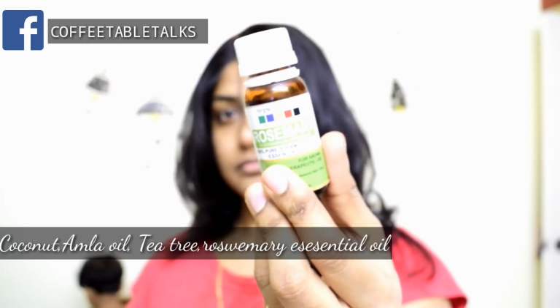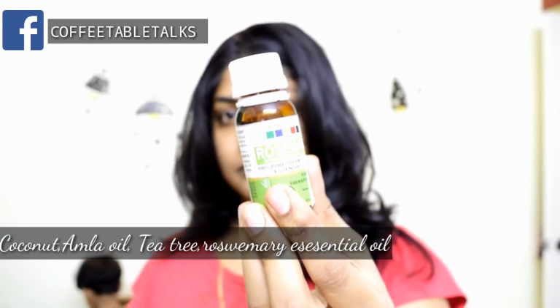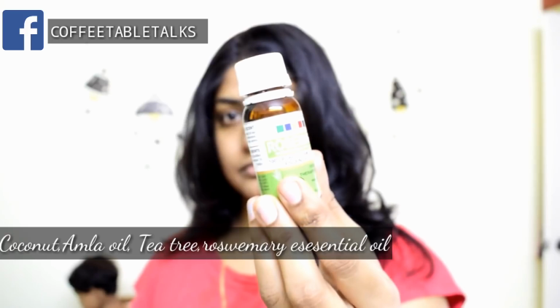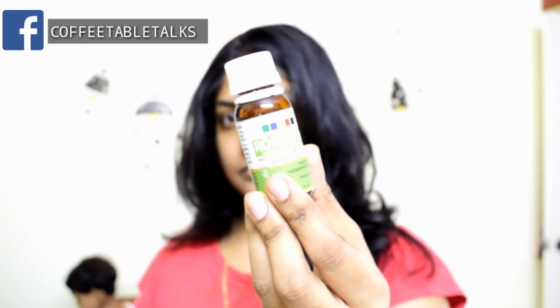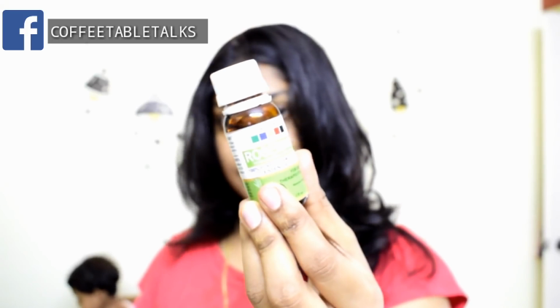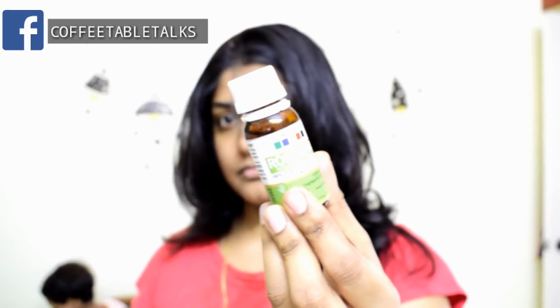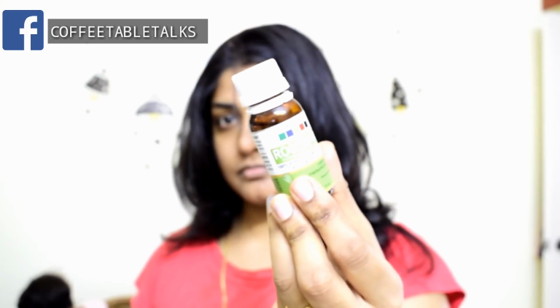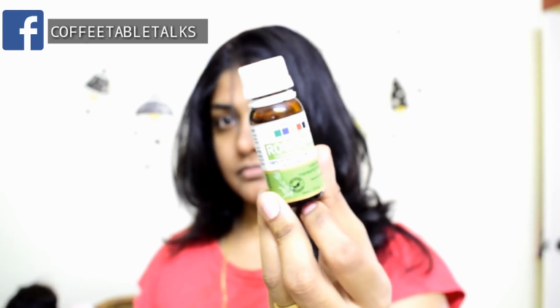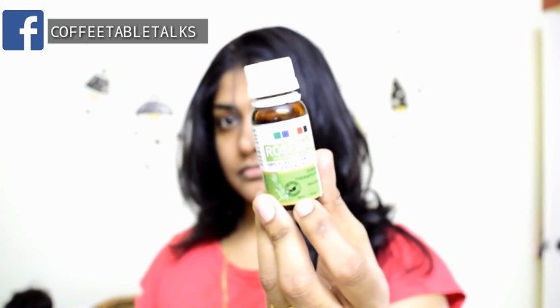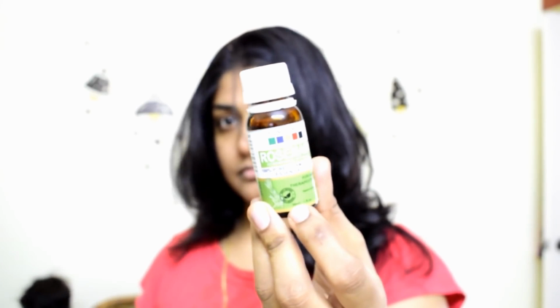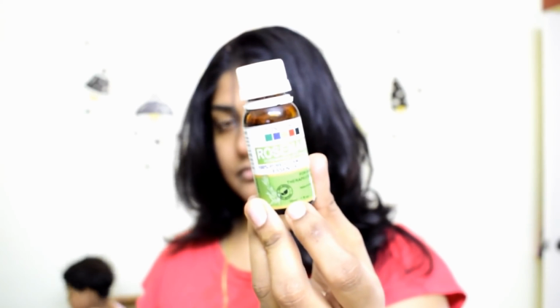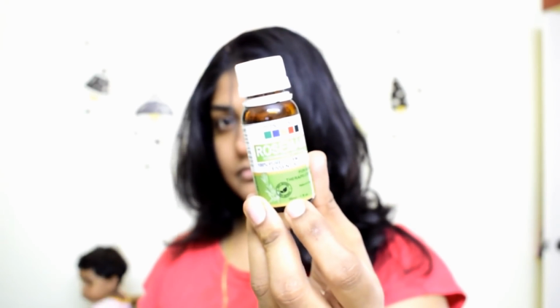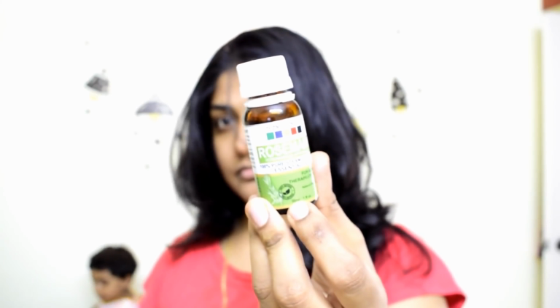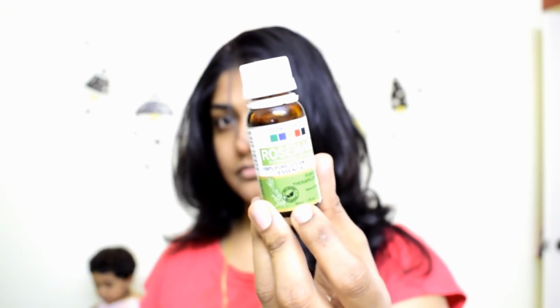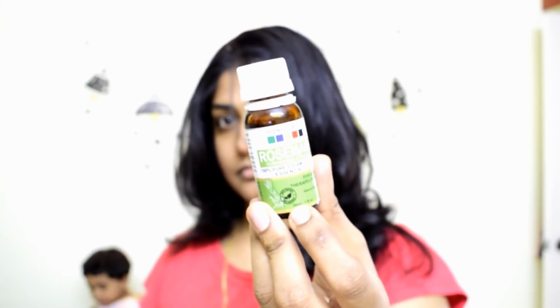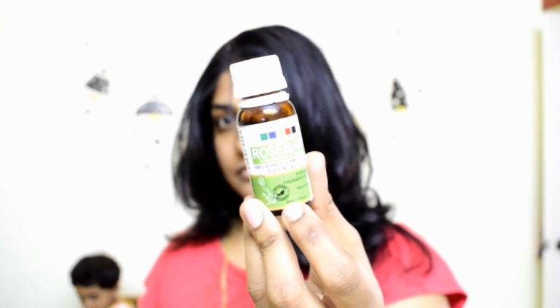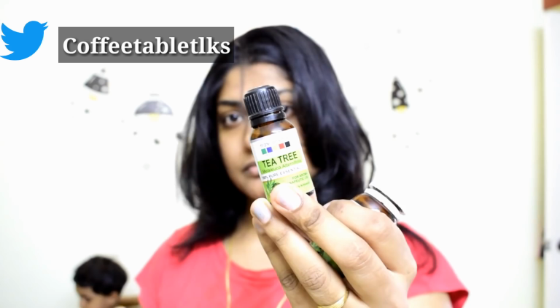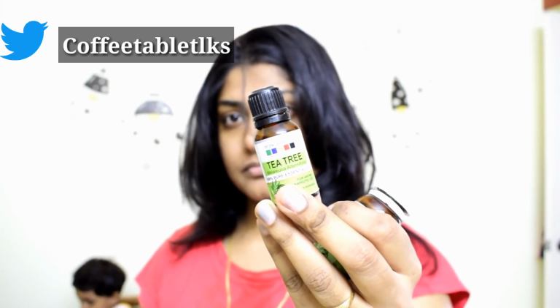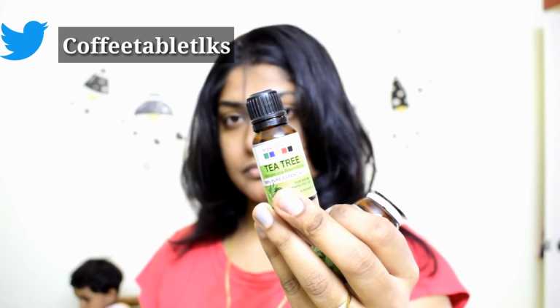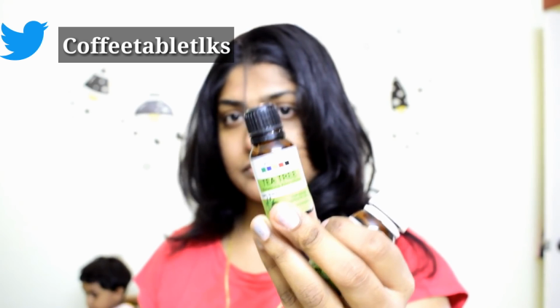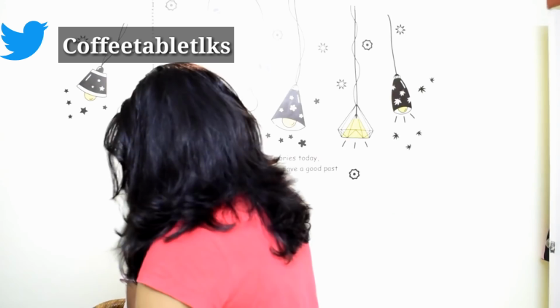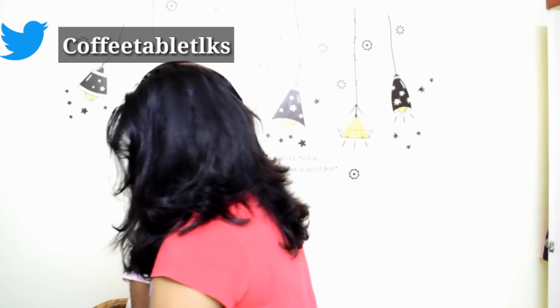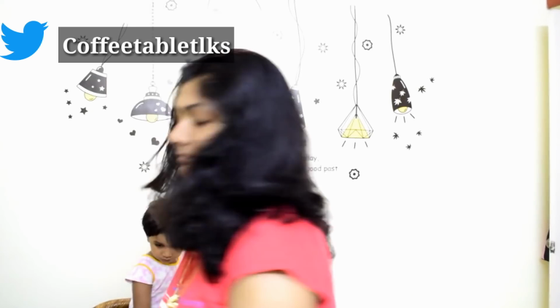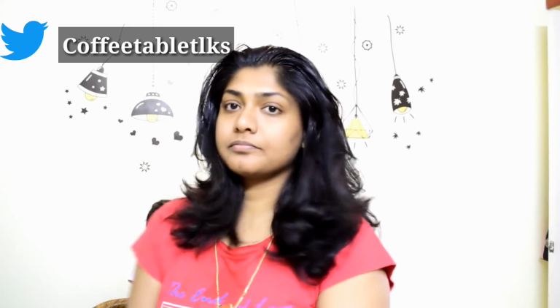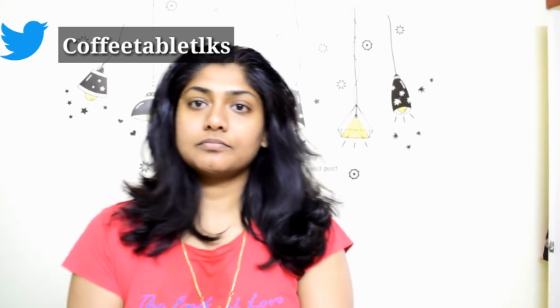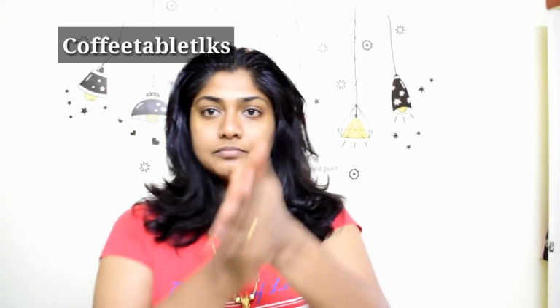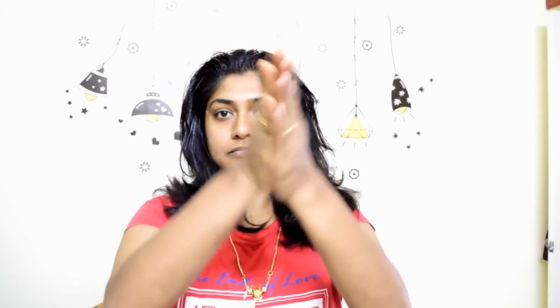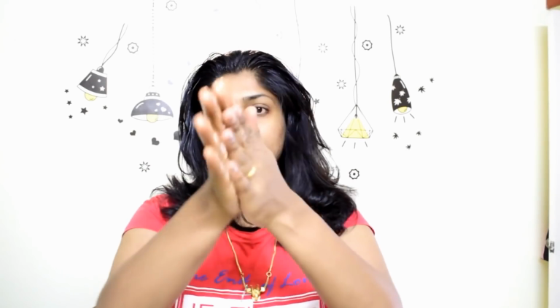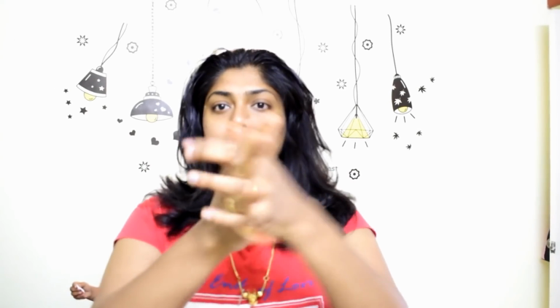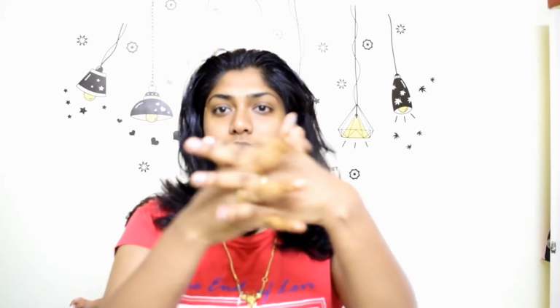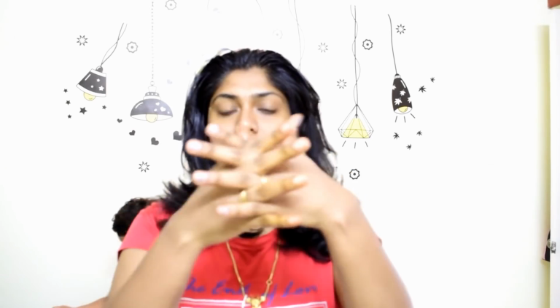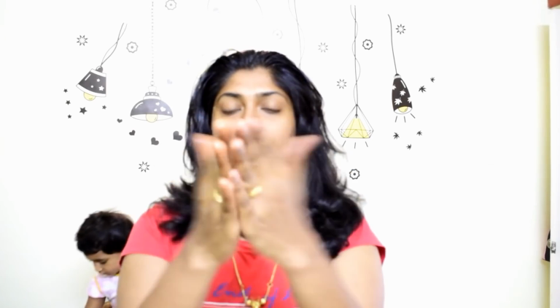I am going to use rosemary and ylang-ylang essential oil. The tea tree and rosemary are essential oils. If you want more details, mention it in the comments and I will do a separate video.